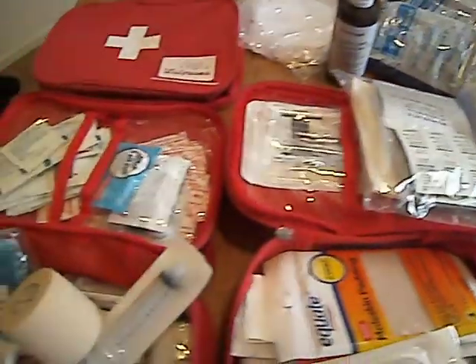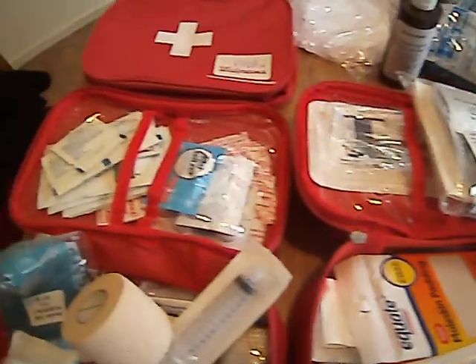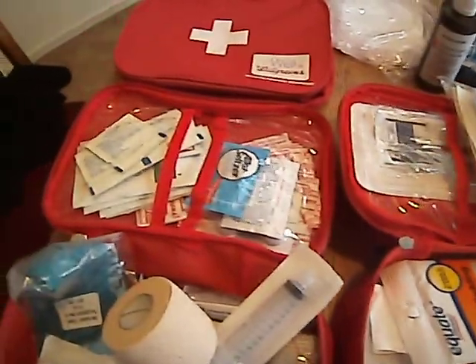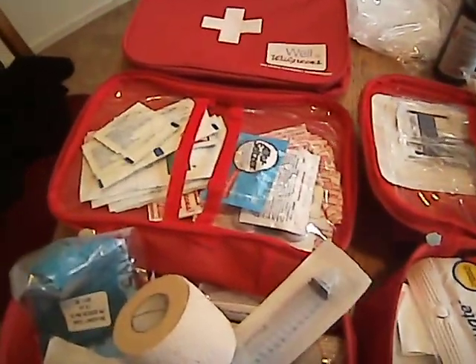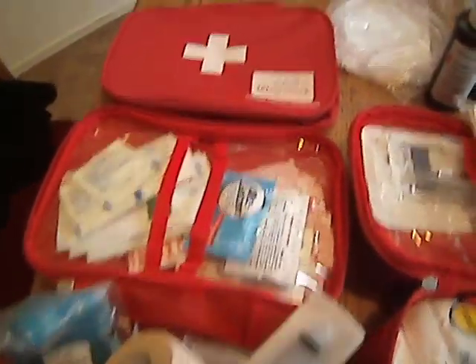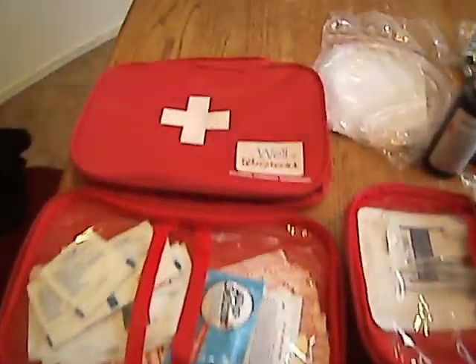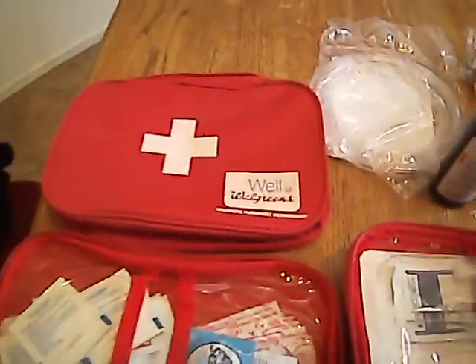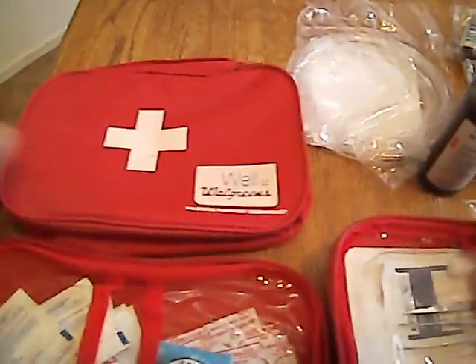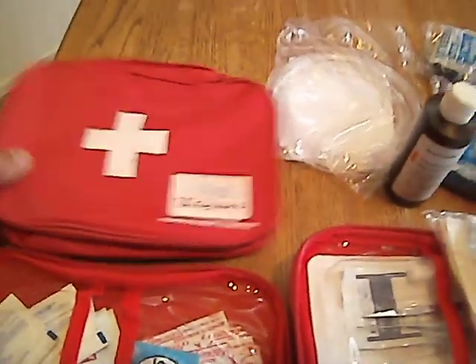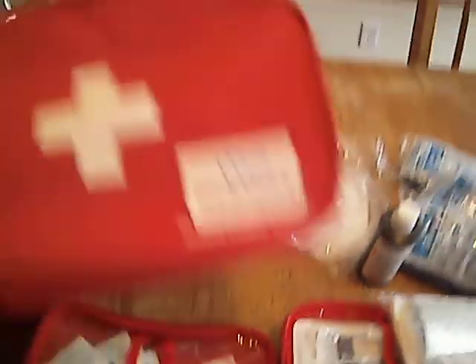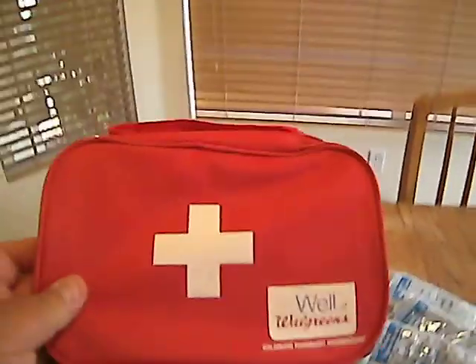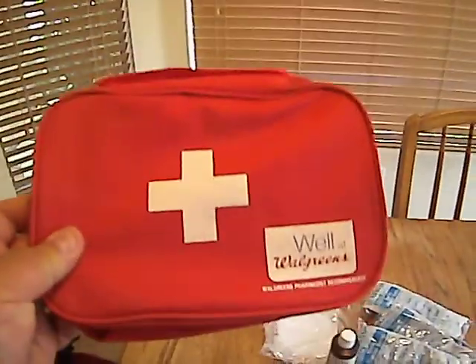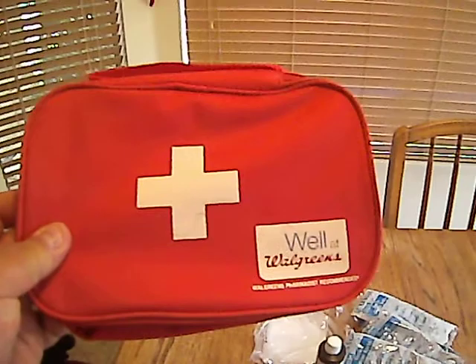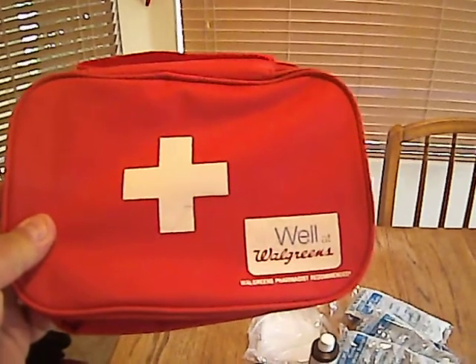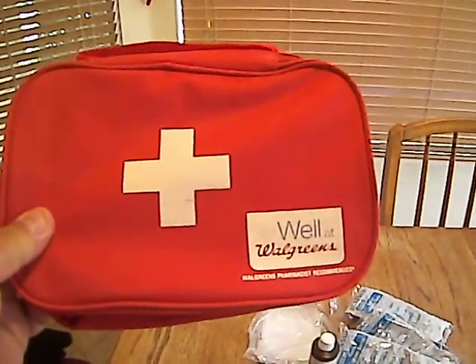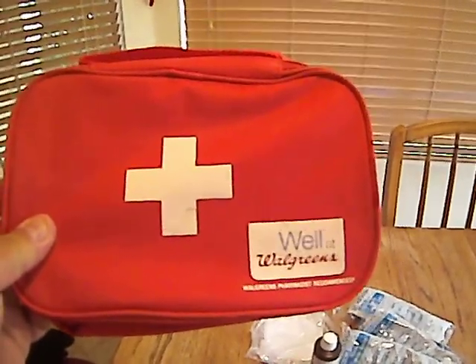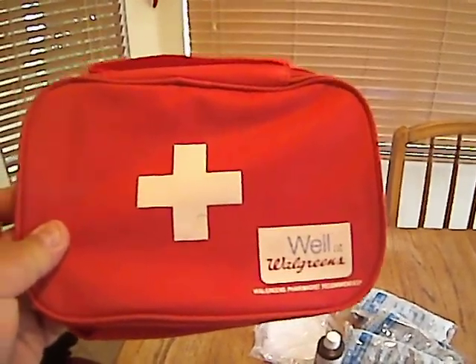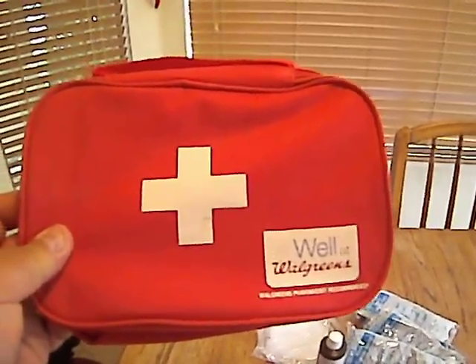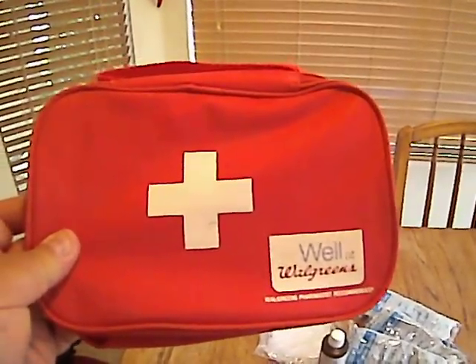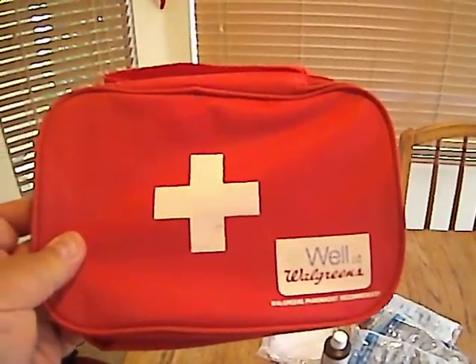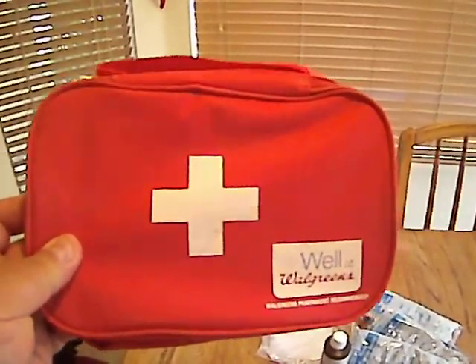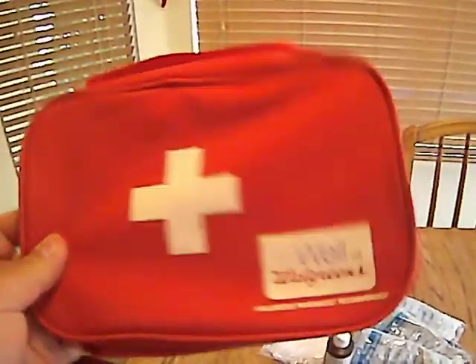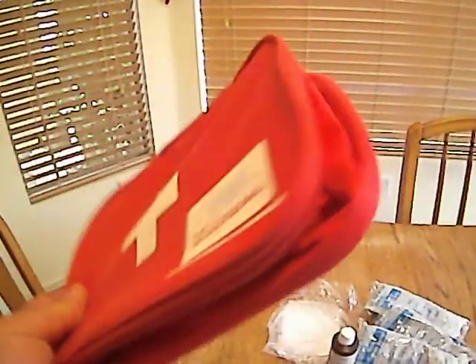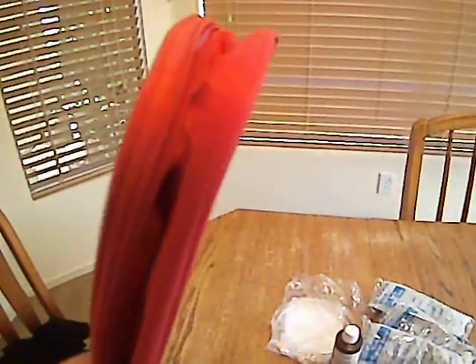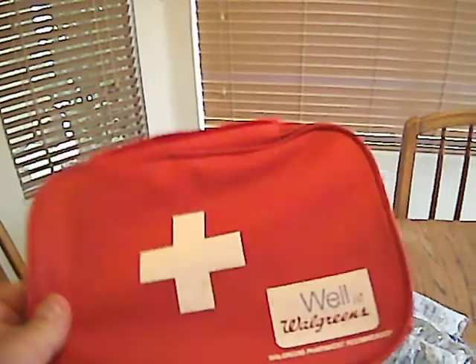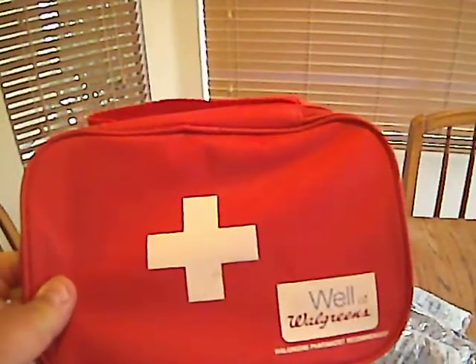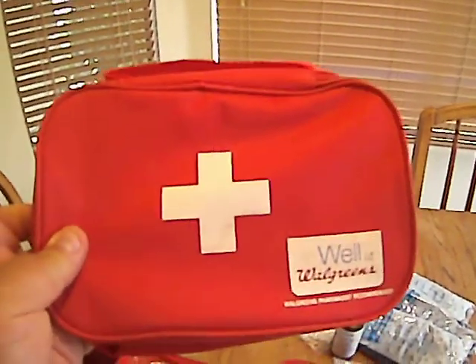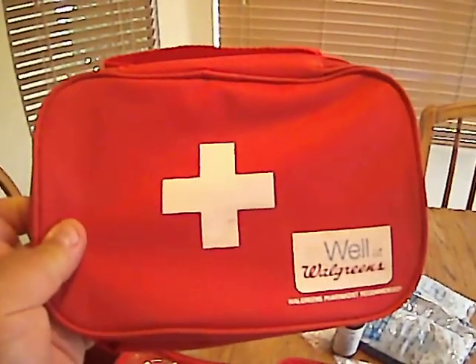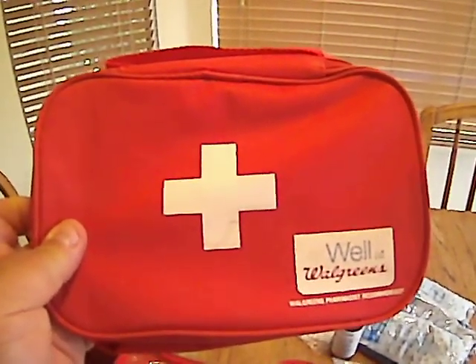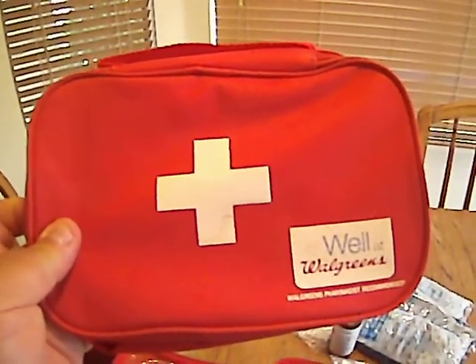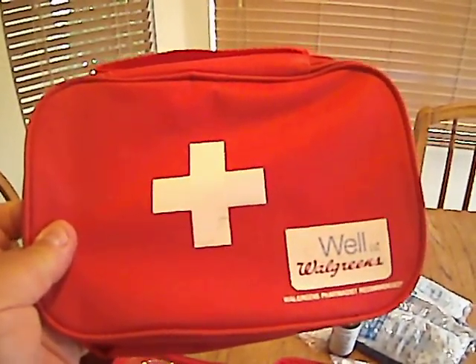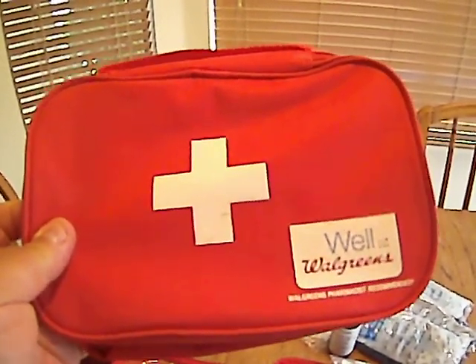Right now I've got it in these packets I found at a rummage sale. They were a dollar each, all brand new. I picked up five of them, a buck each — couldn't go wrong.